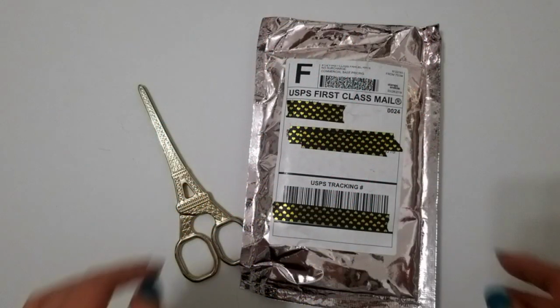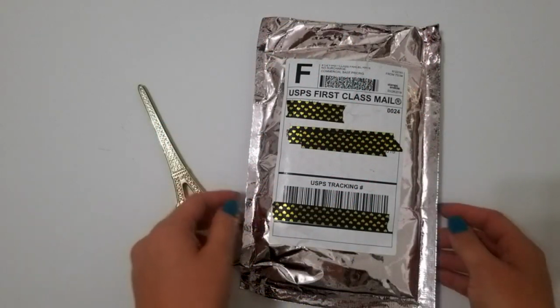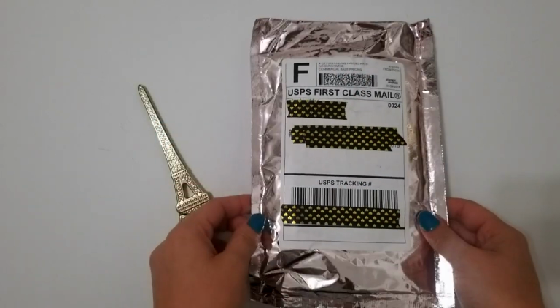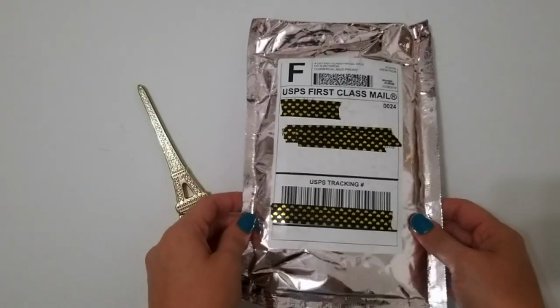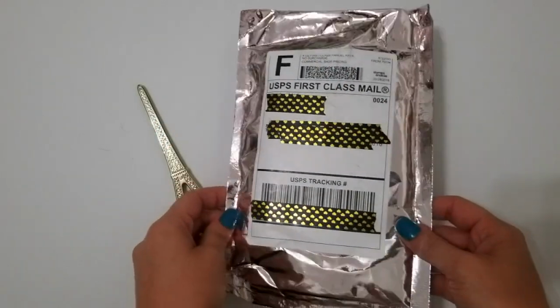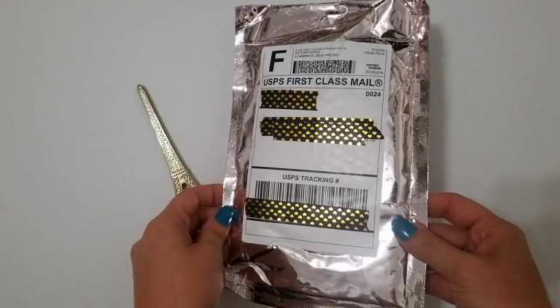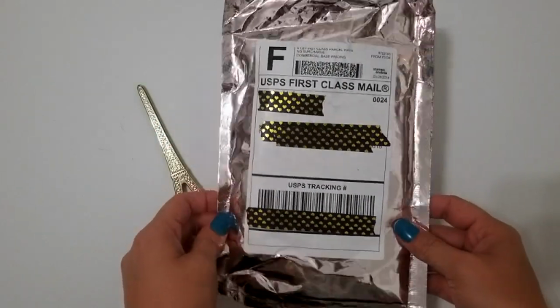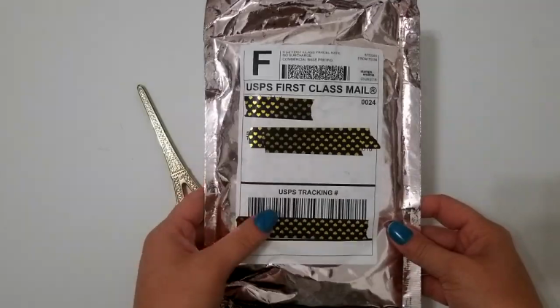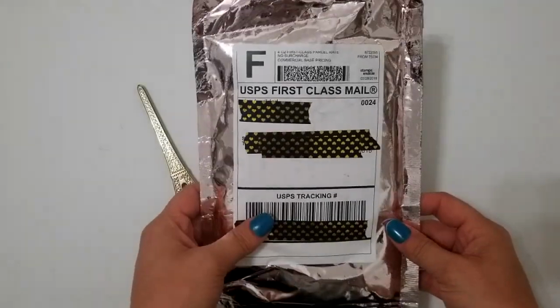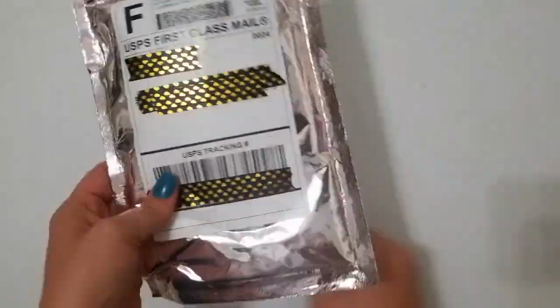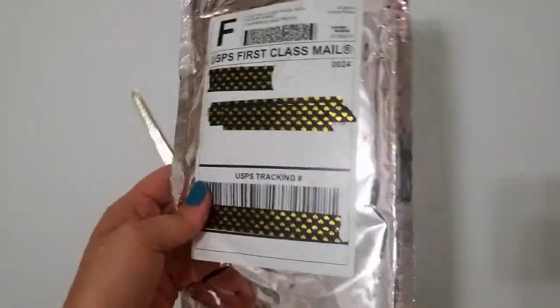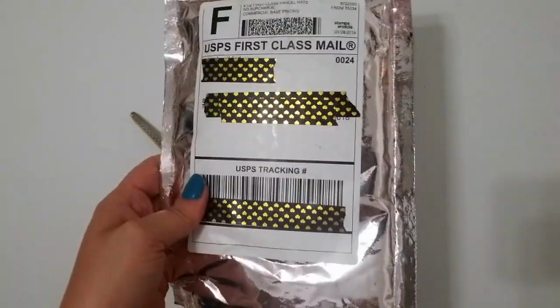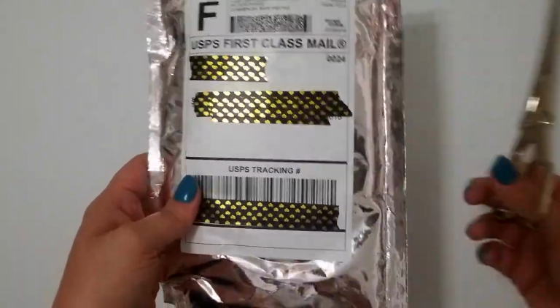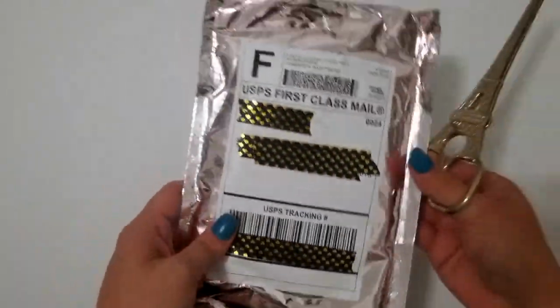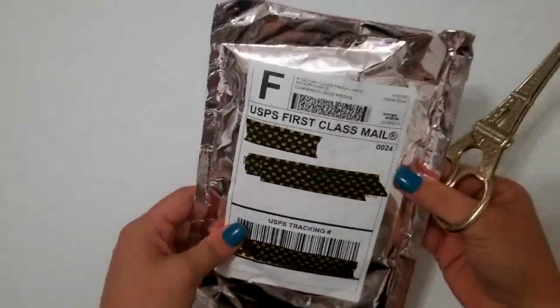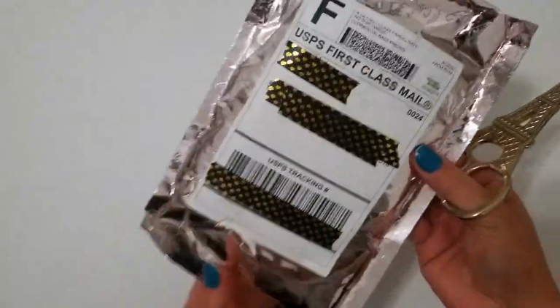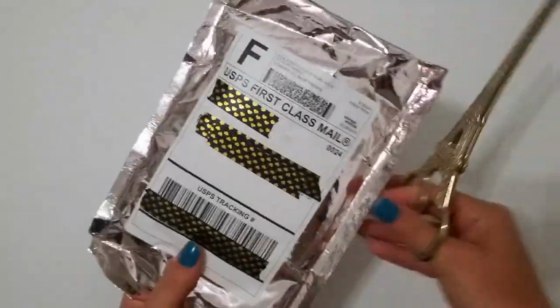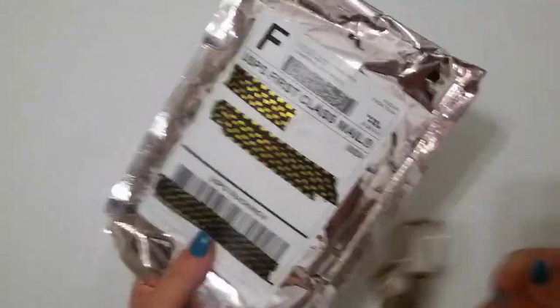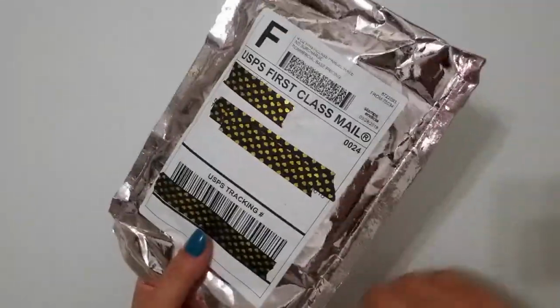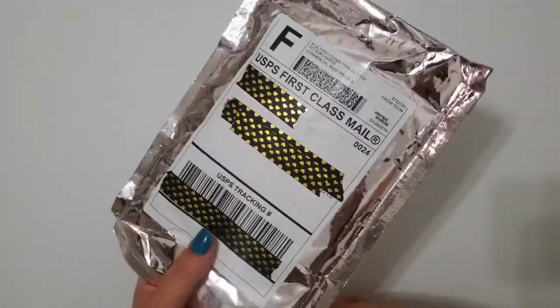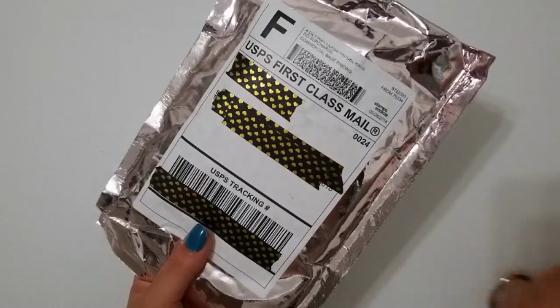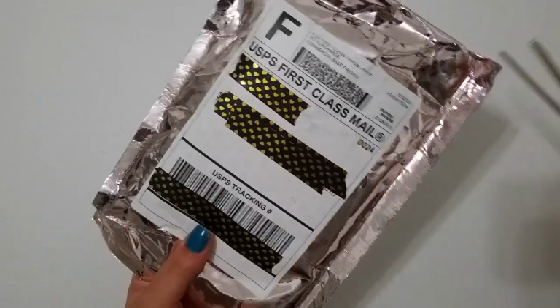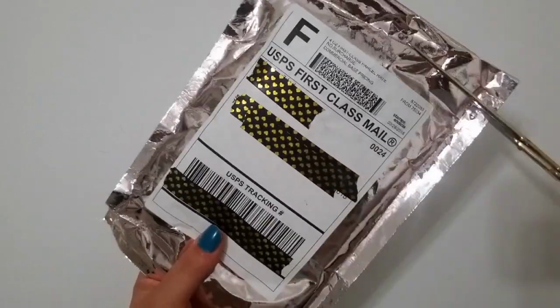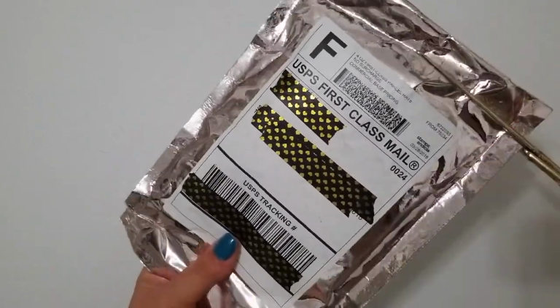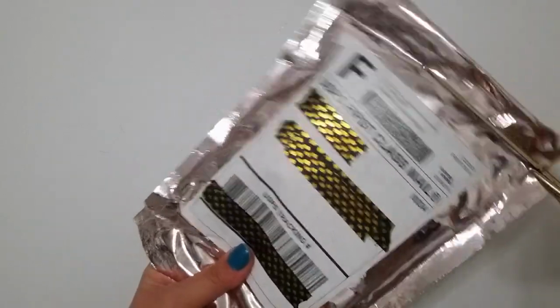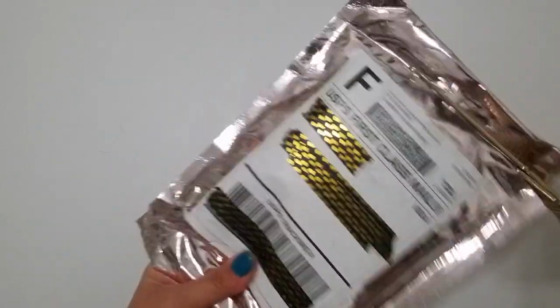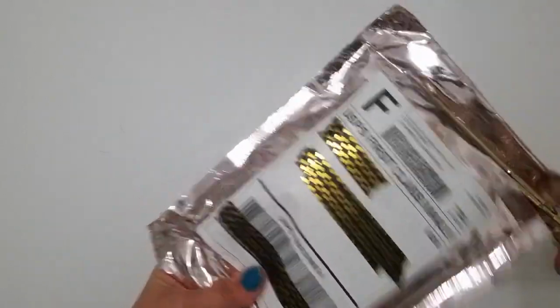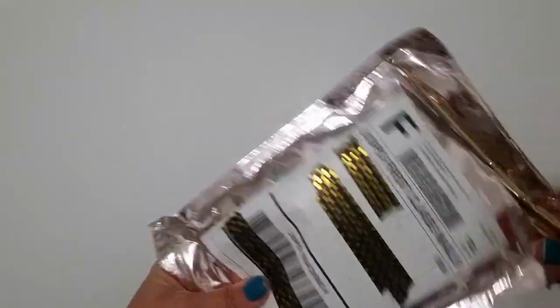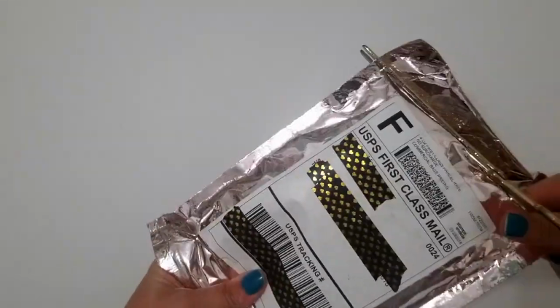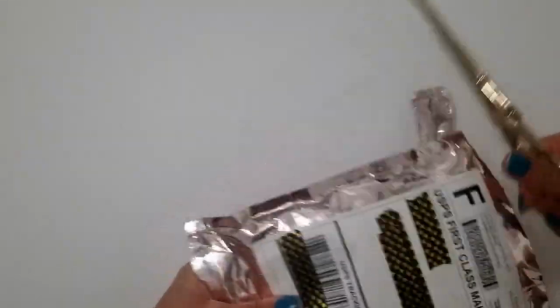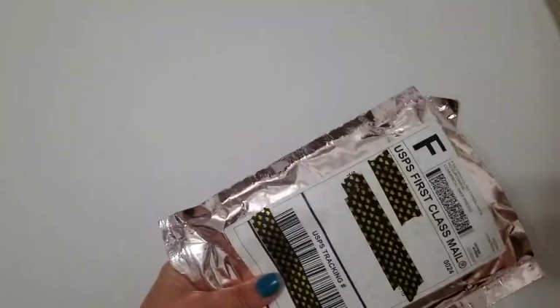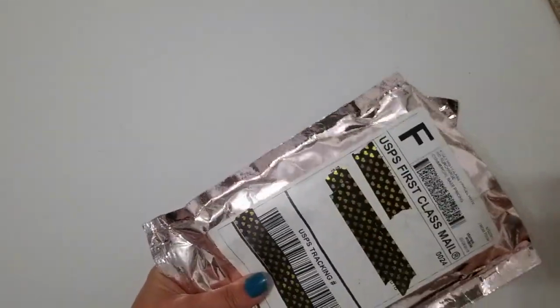Hey everybody, I just wanted to hop on really quickly and do an unboxing of my Simply Gilded Easter basket. I was lucky enough to score one pretty early on in the event and I am very excited to see what's inside.